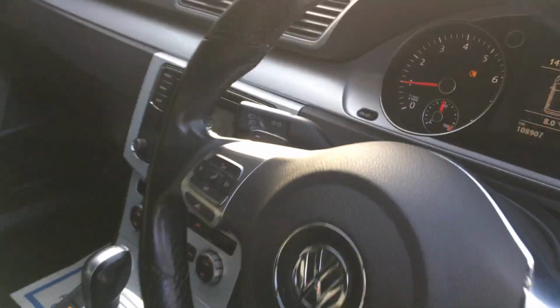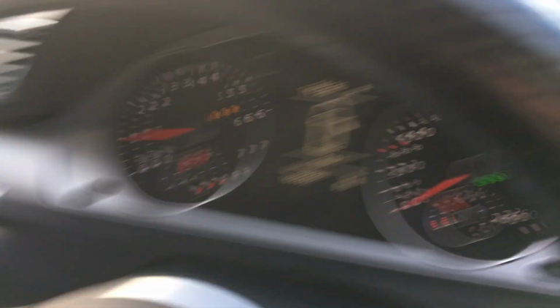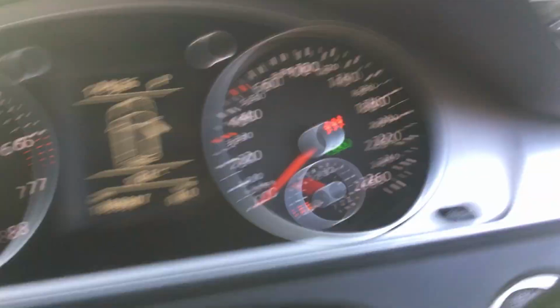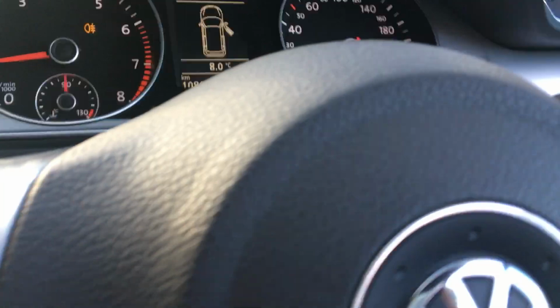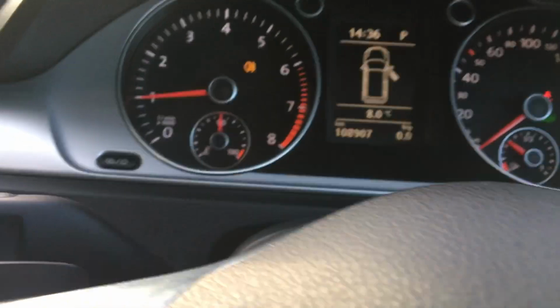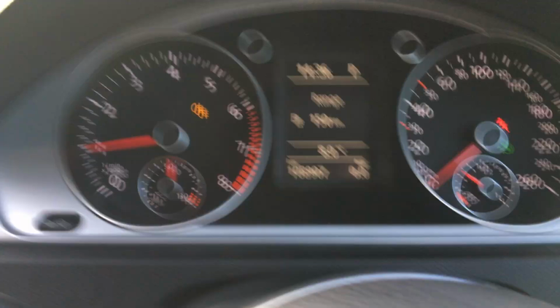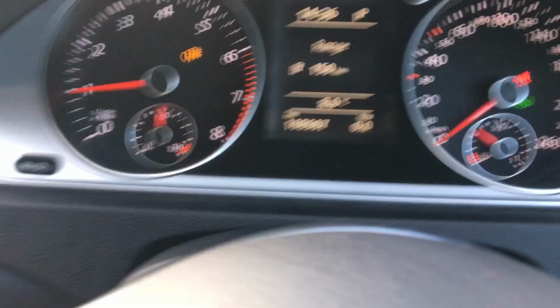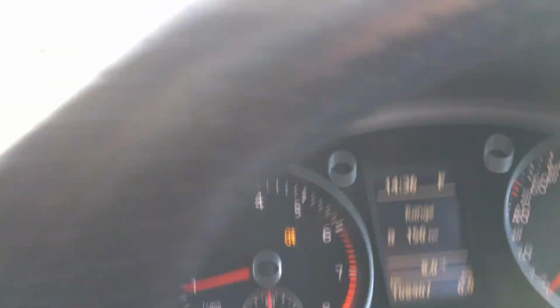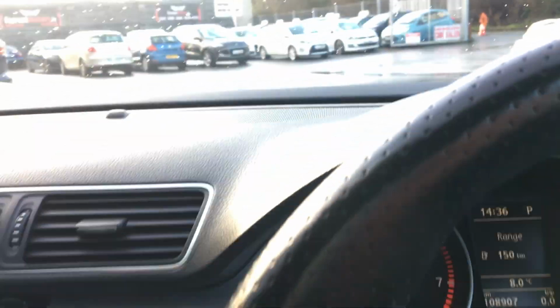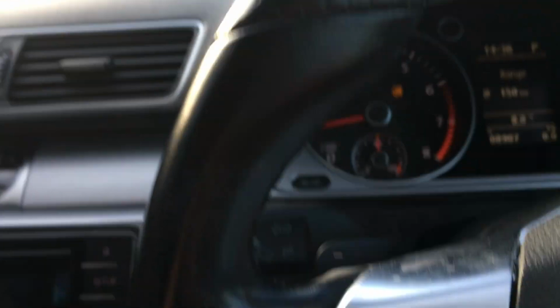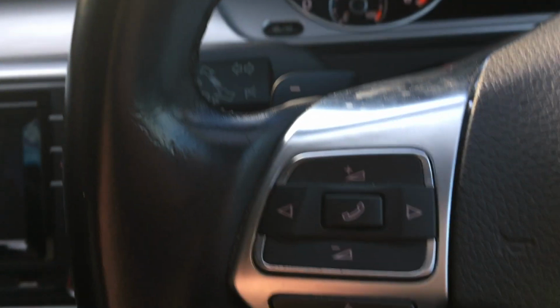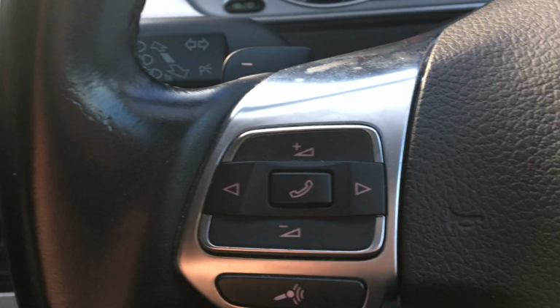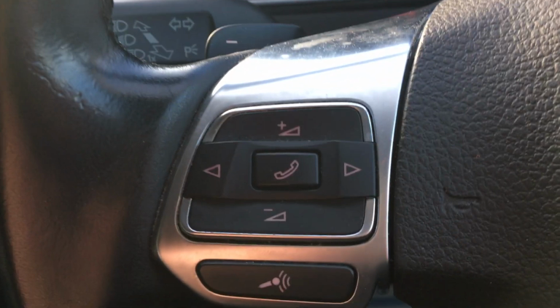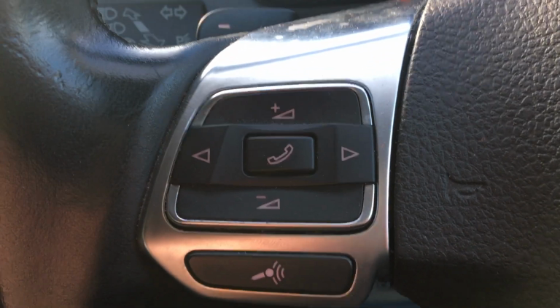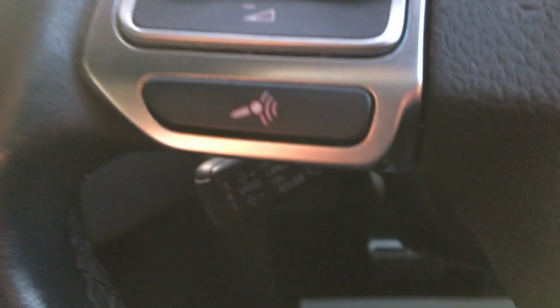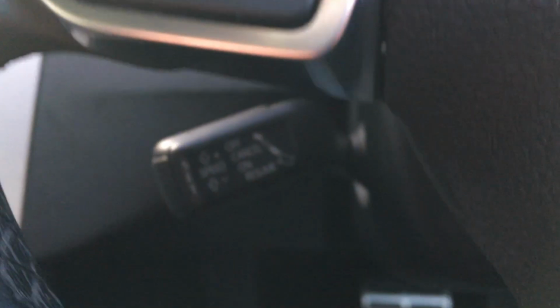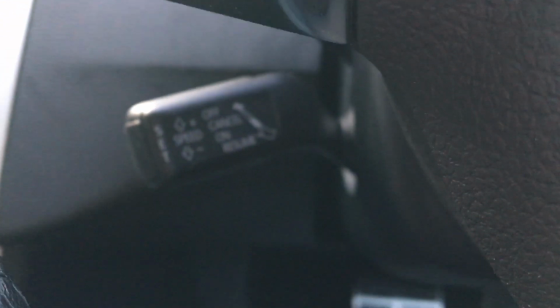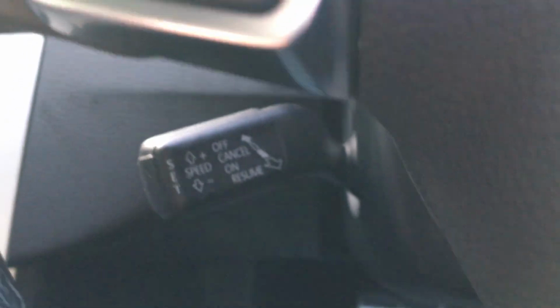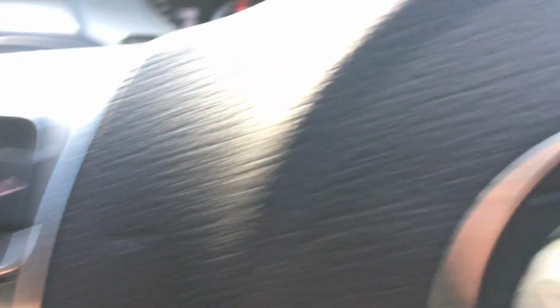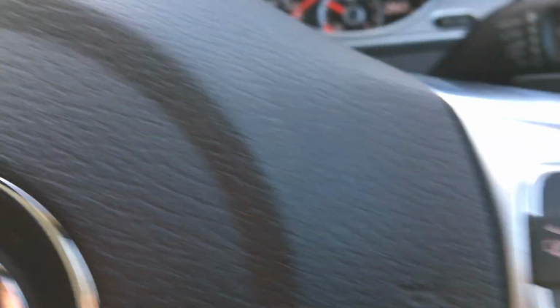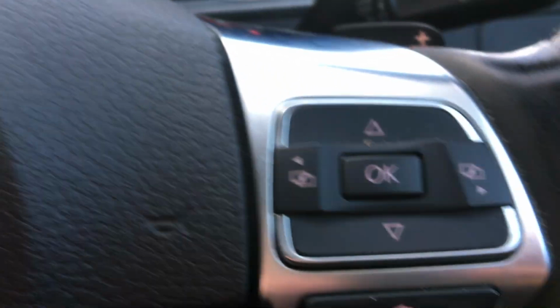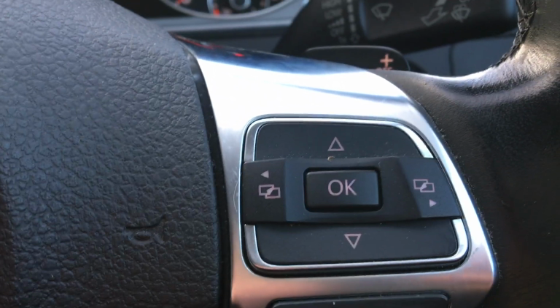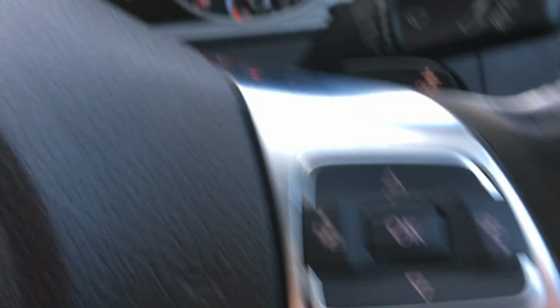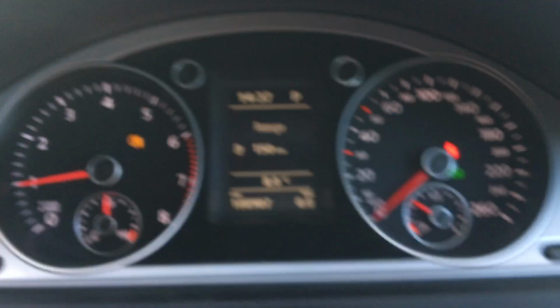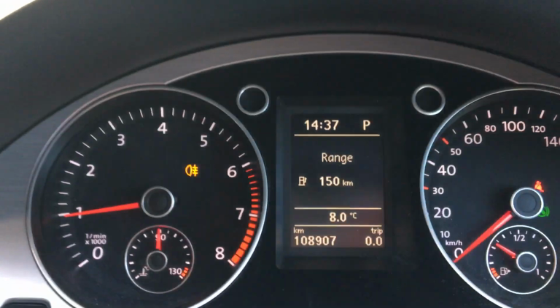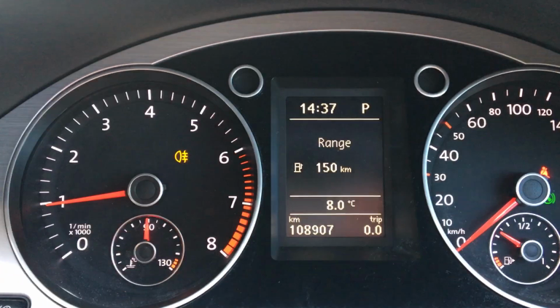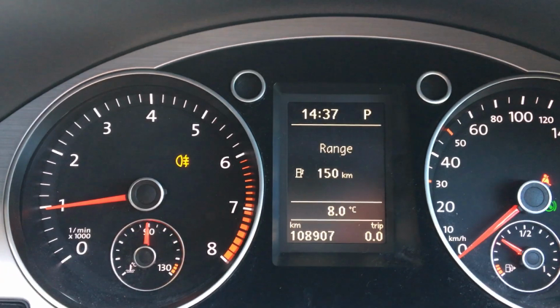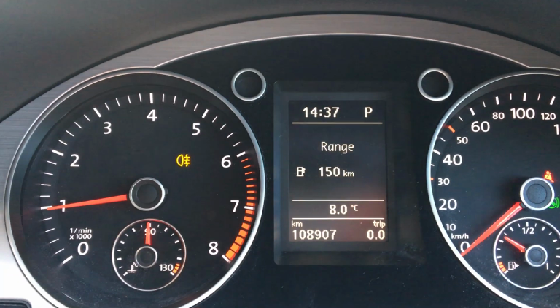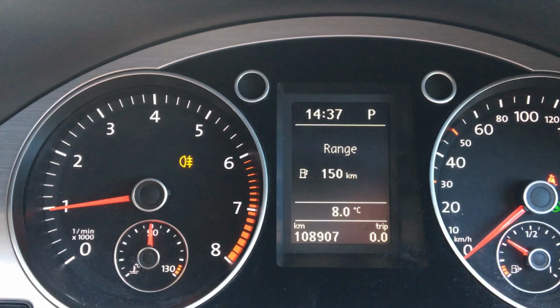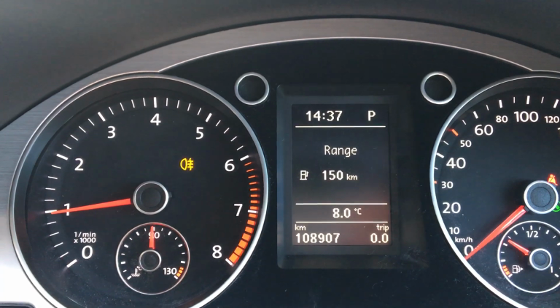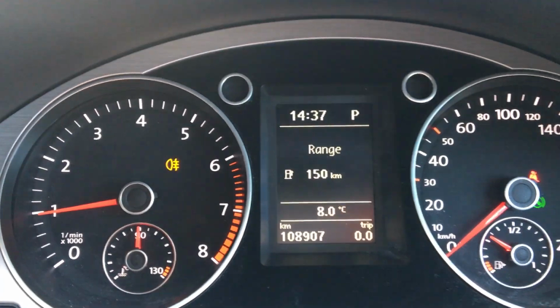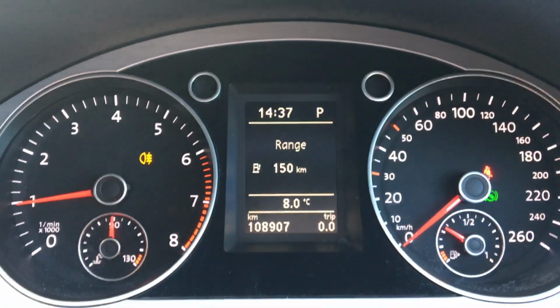Audio and Bluetooth controls, cruise control, trip info computer. Mileage 108,907 km.